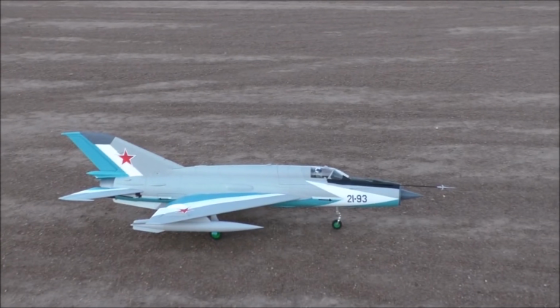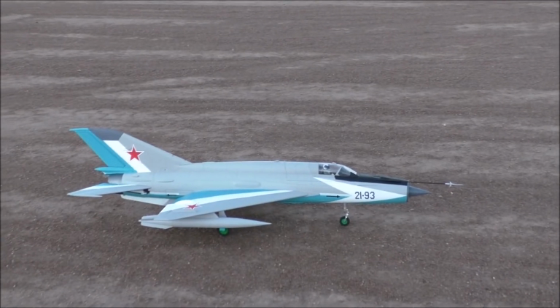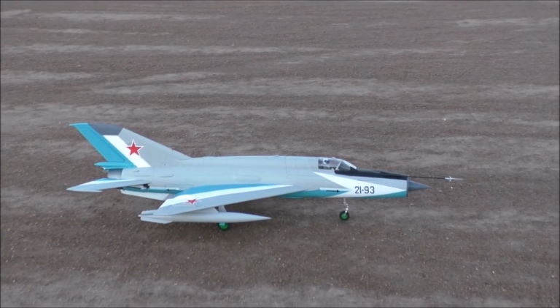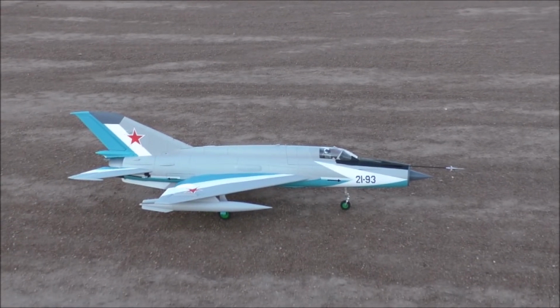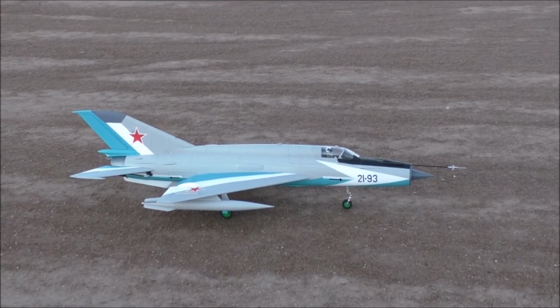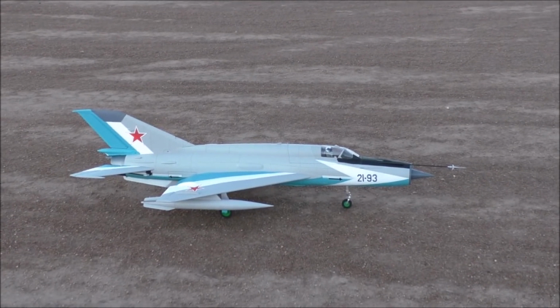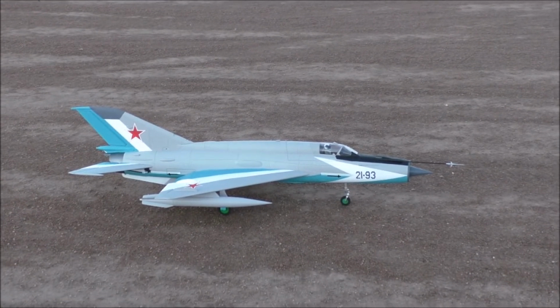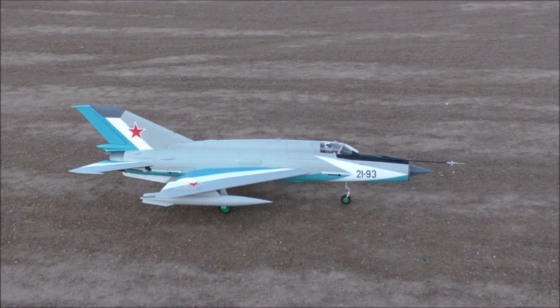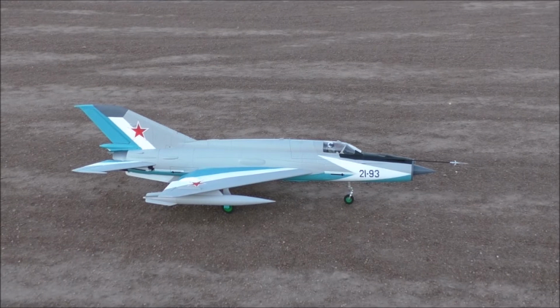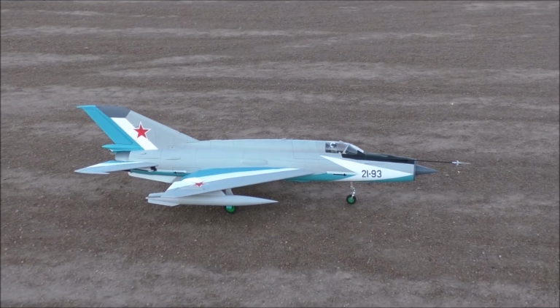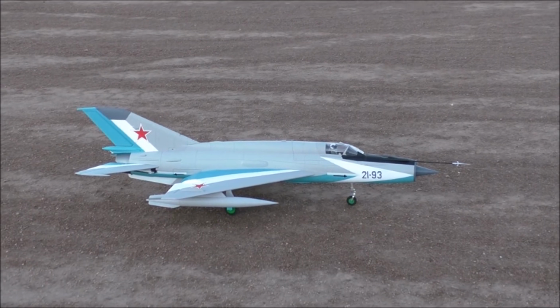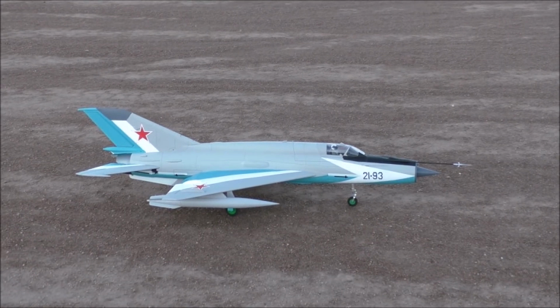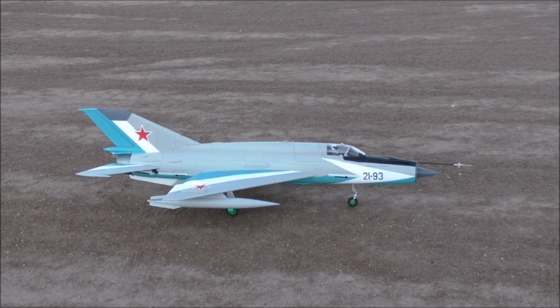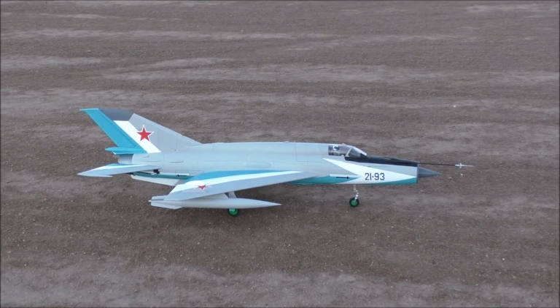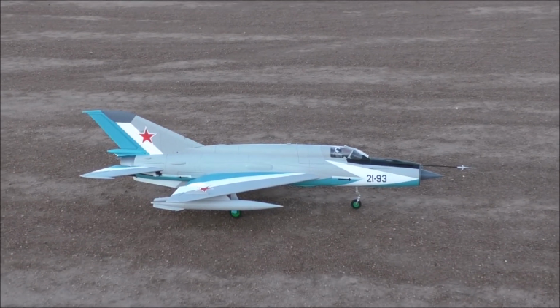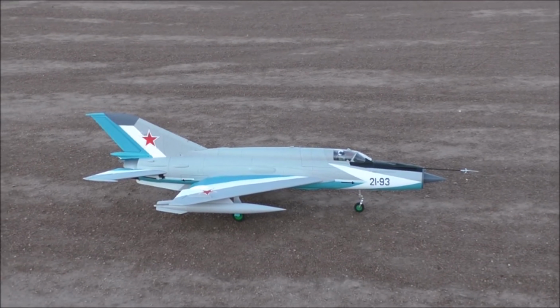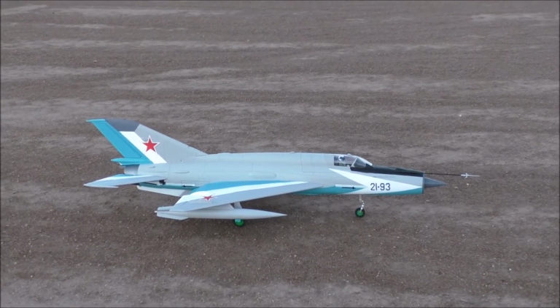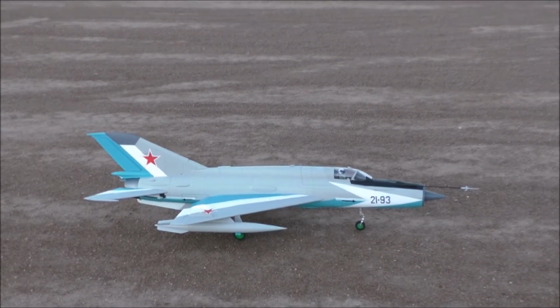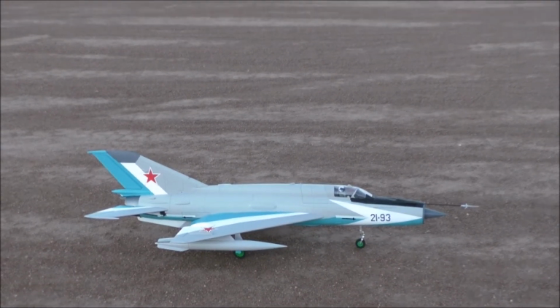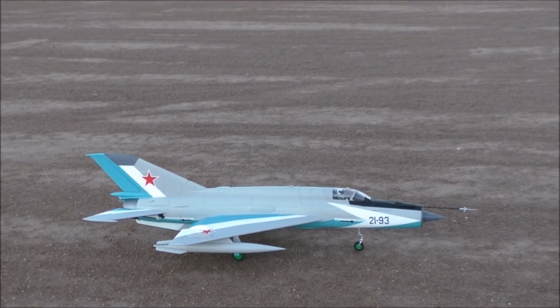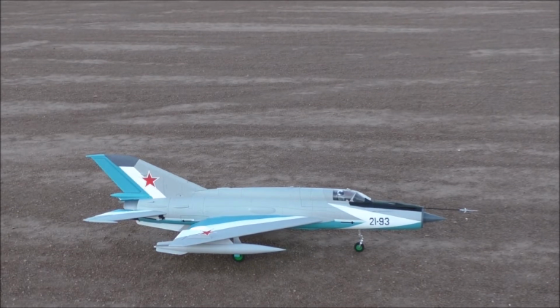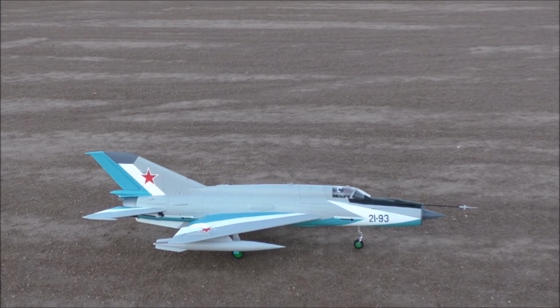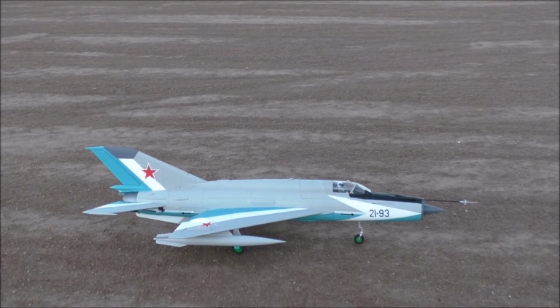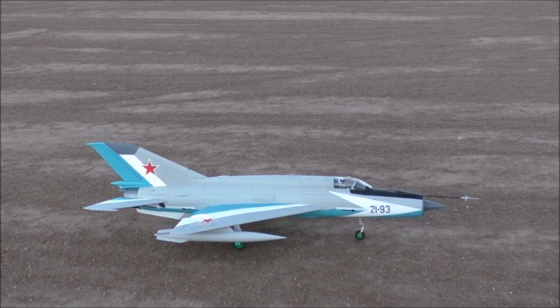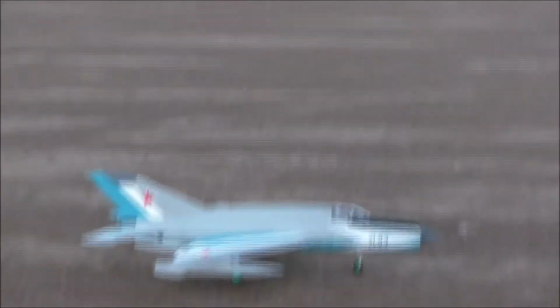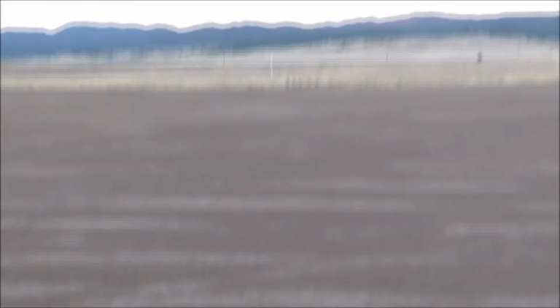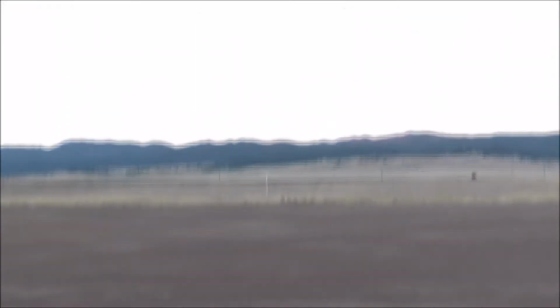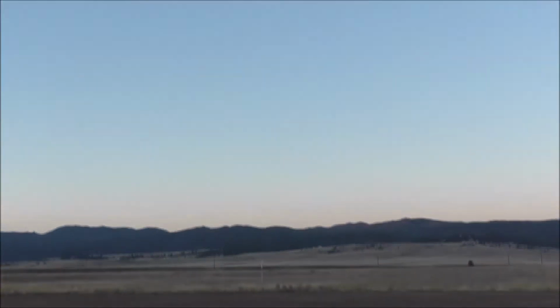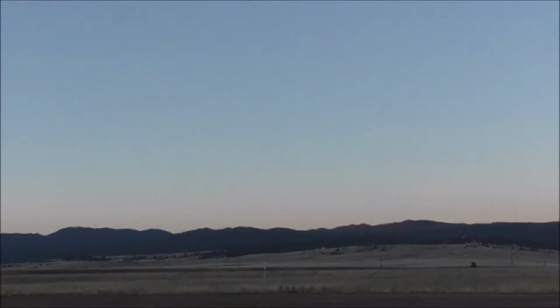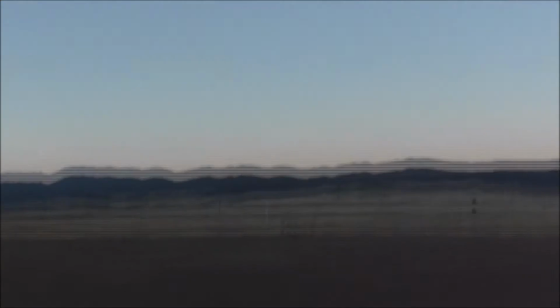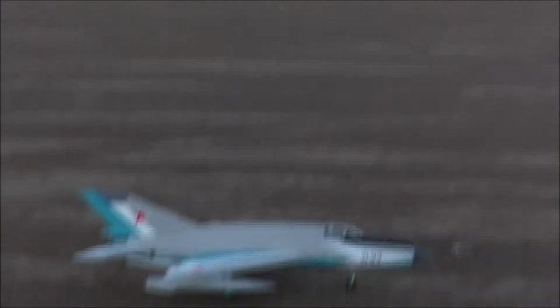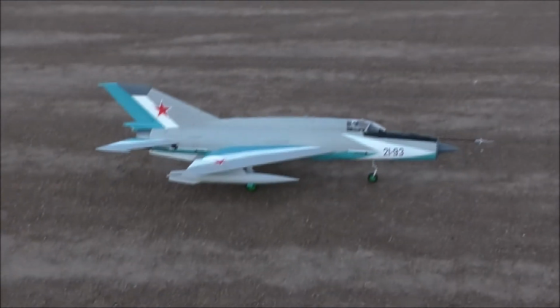I'm recording. This is the maiden for the MiG-21 here in Butte. There's the color of the MiG and there's the color of the sky. This is going to be interesting.